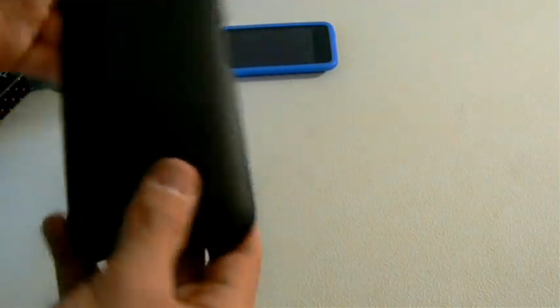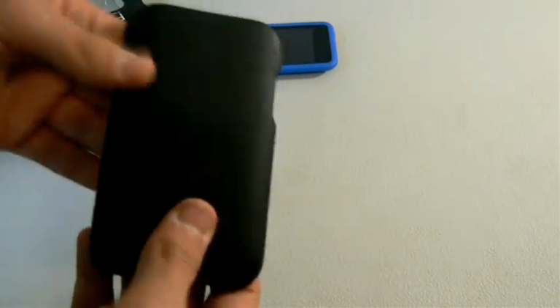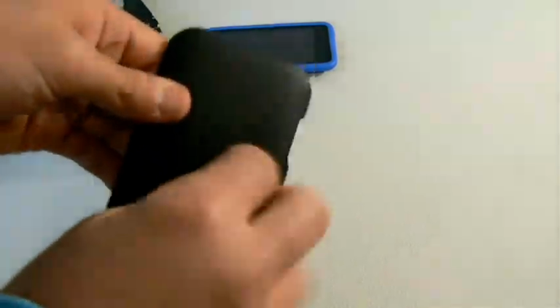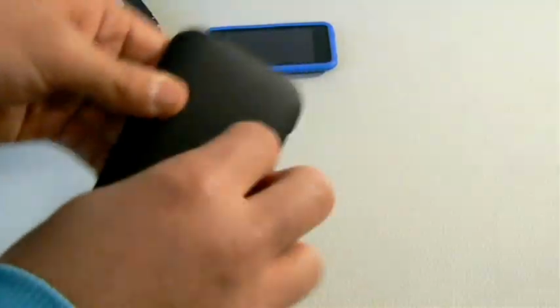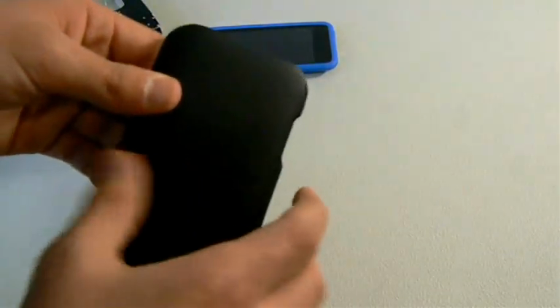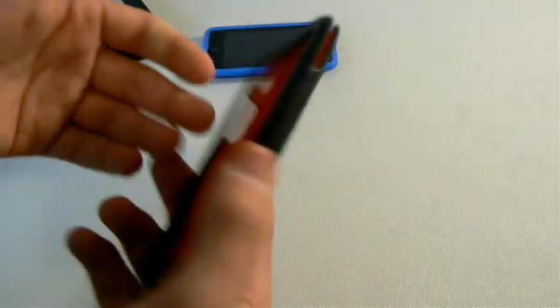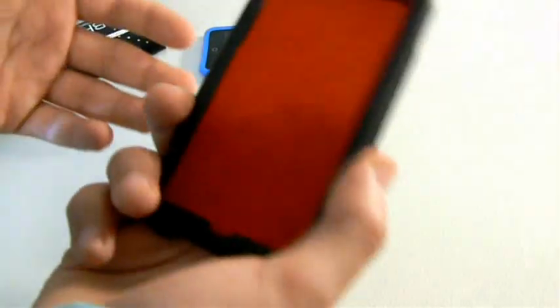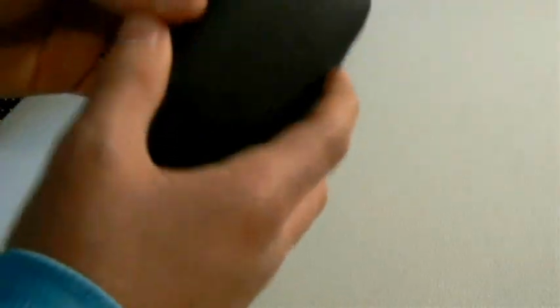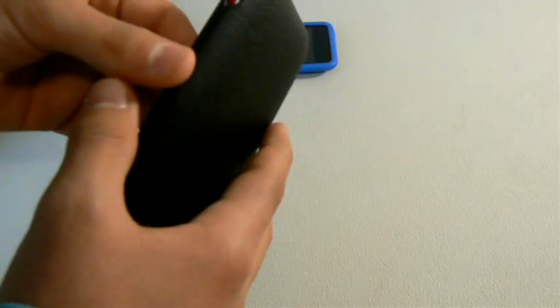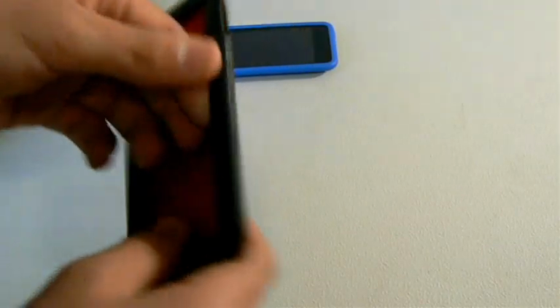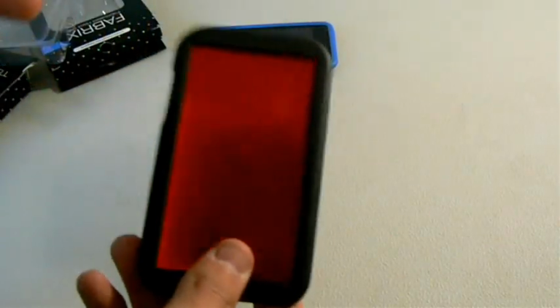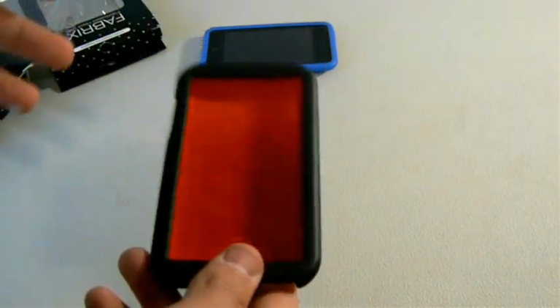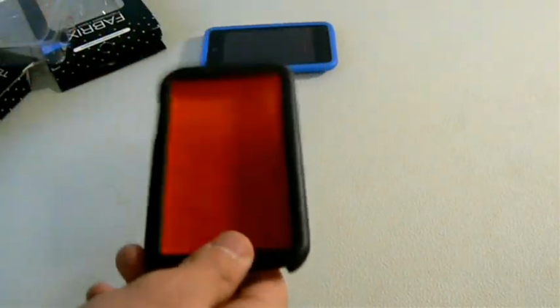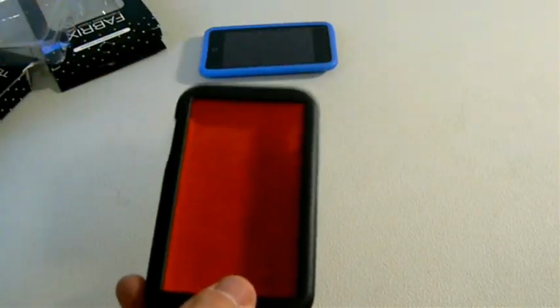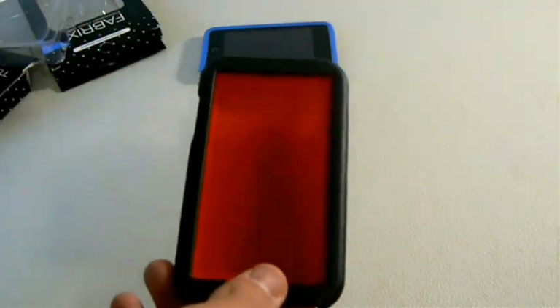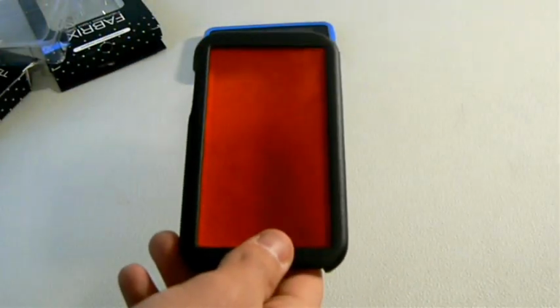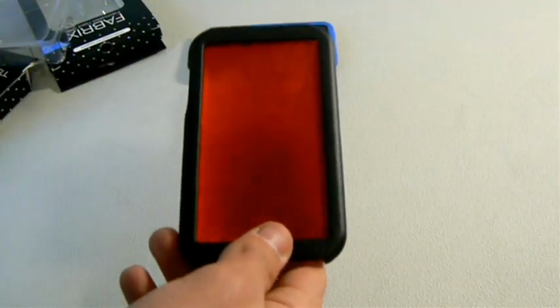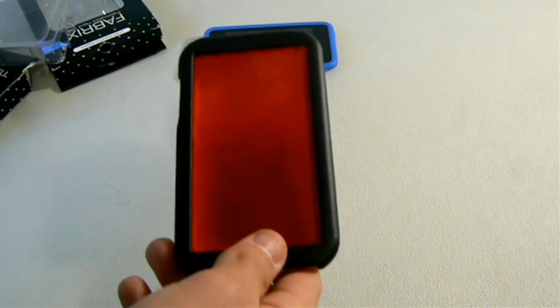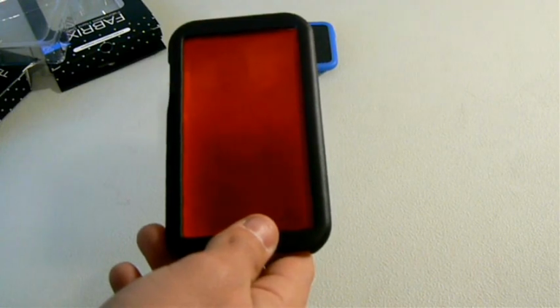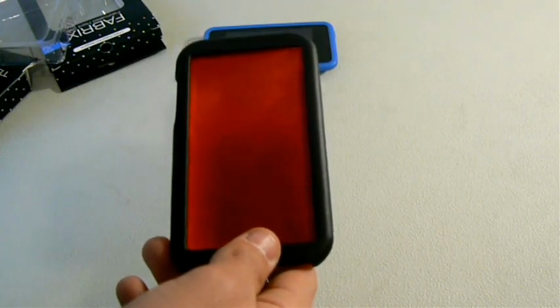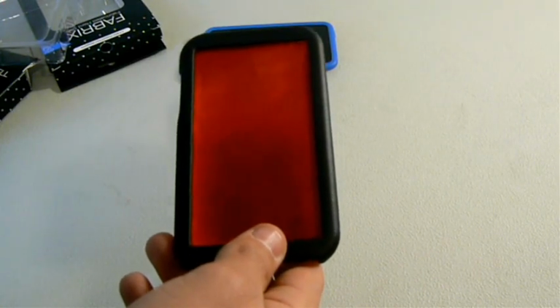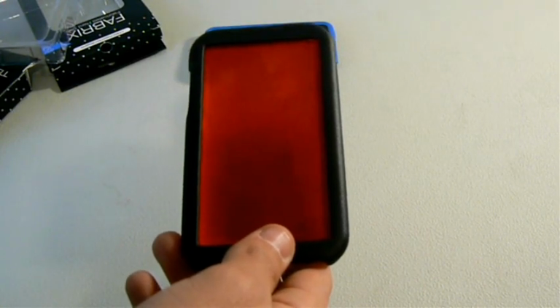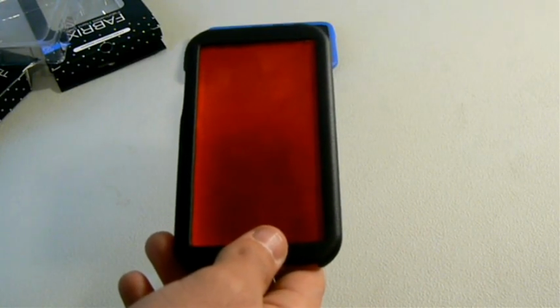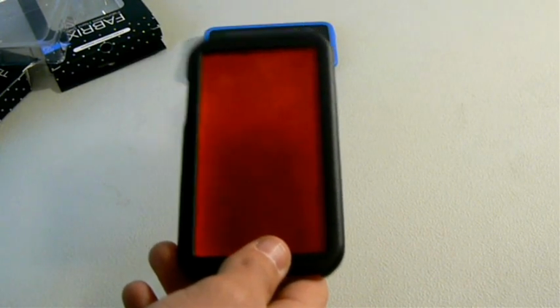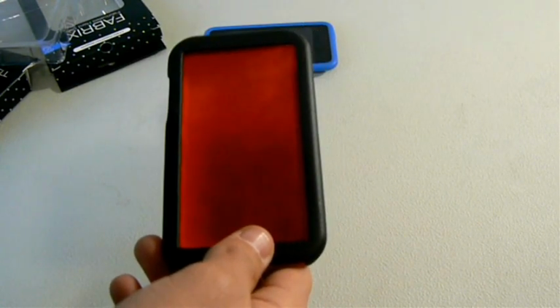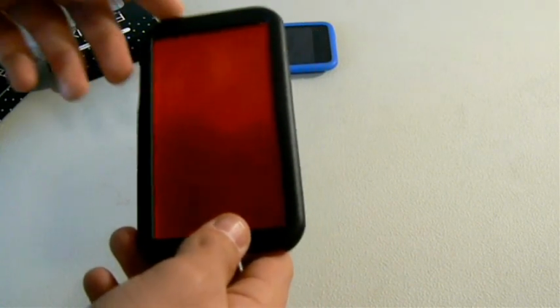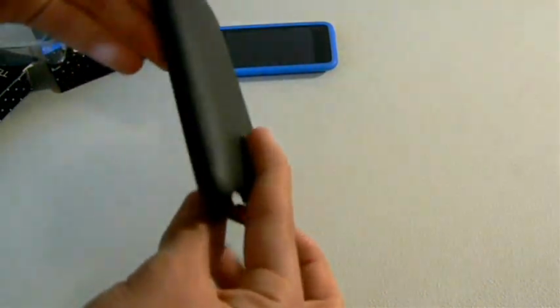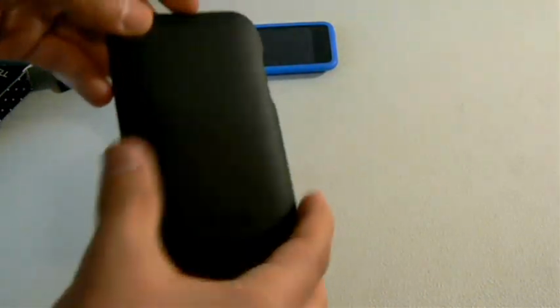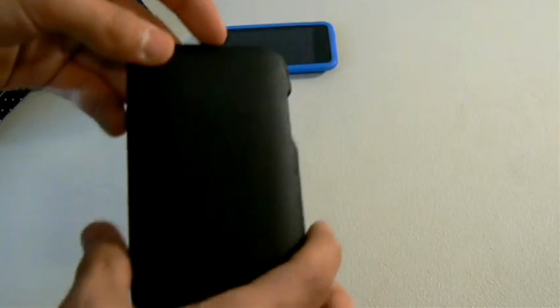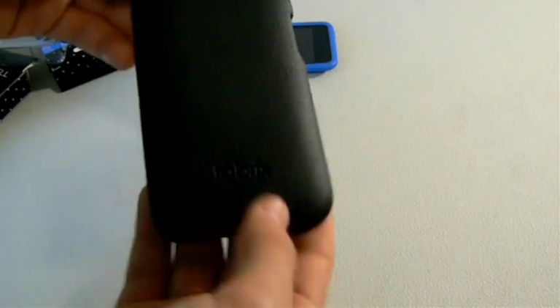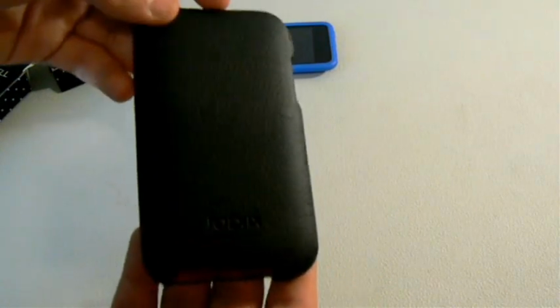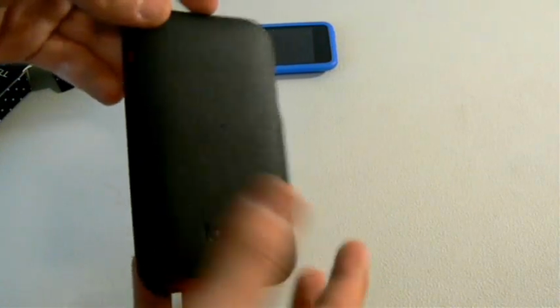I can tell you right now that it's really, really tough. I can feel it — it's pretty thick. And this case costs about $35, so it's a little on the high side for the price of the high-end cases. But I'm going to go ahead and review it and we'll see if it's worth the price.